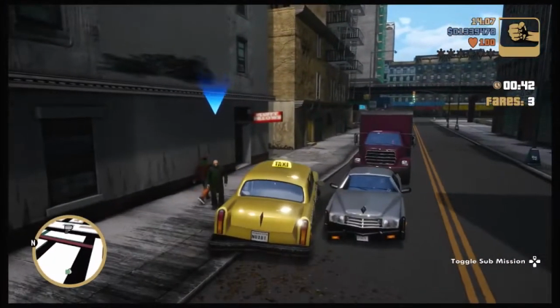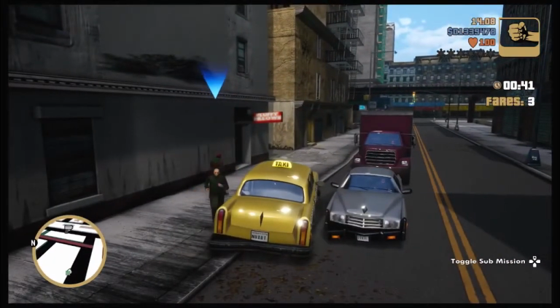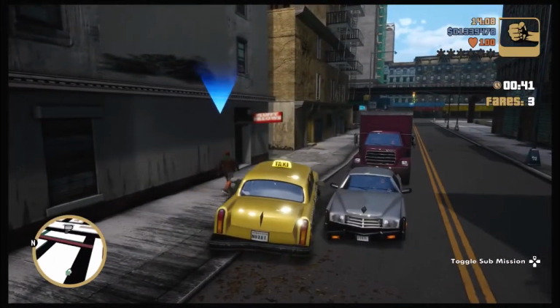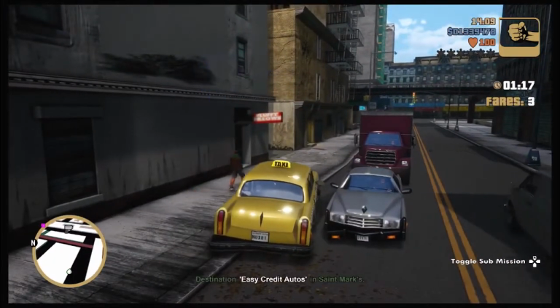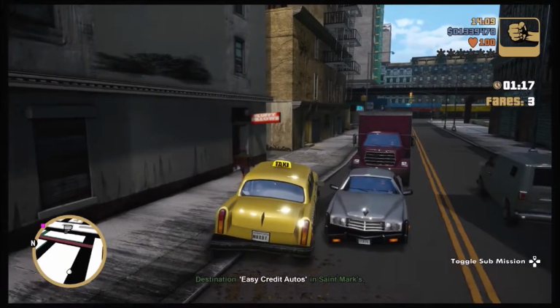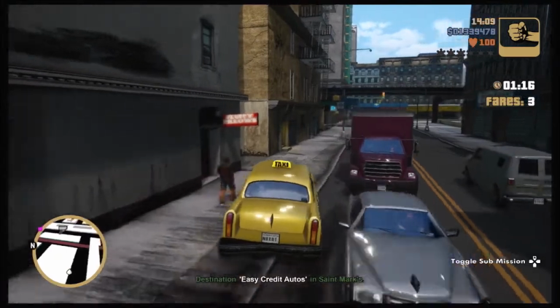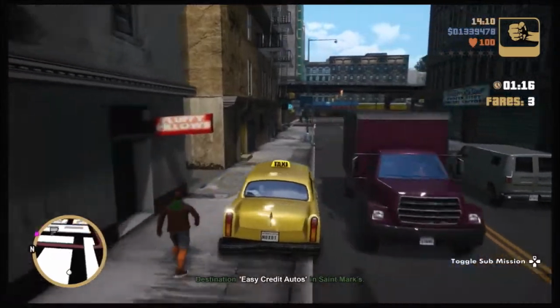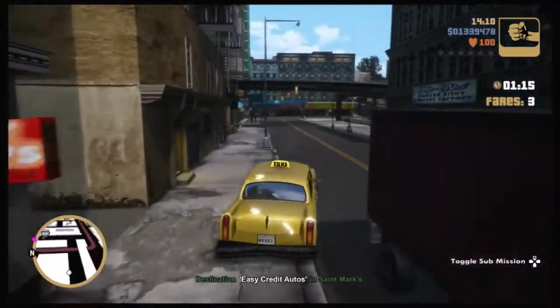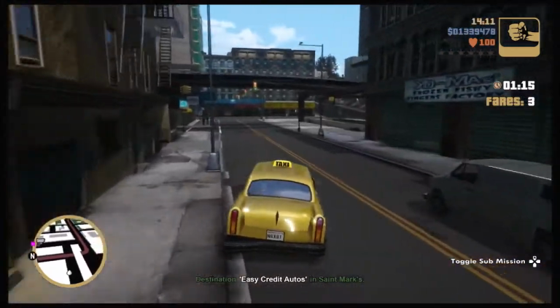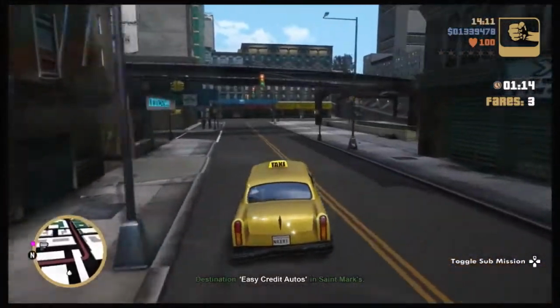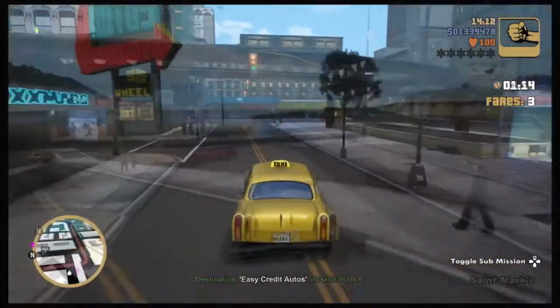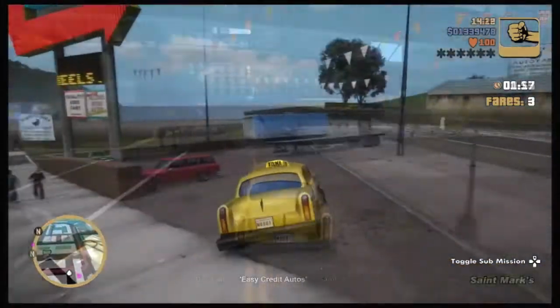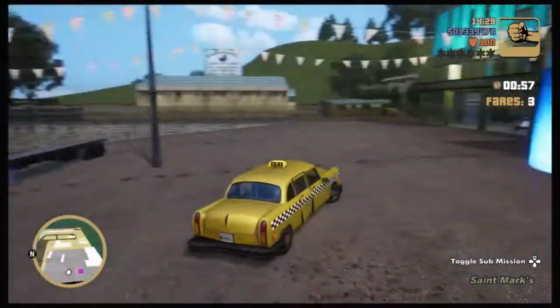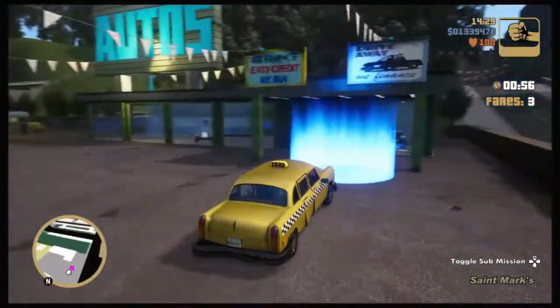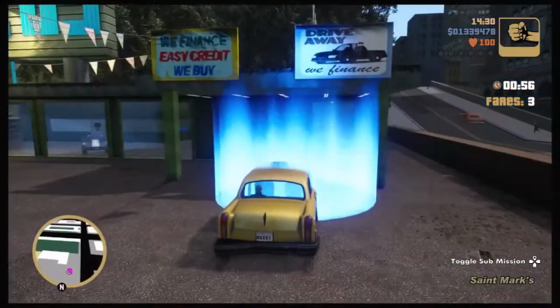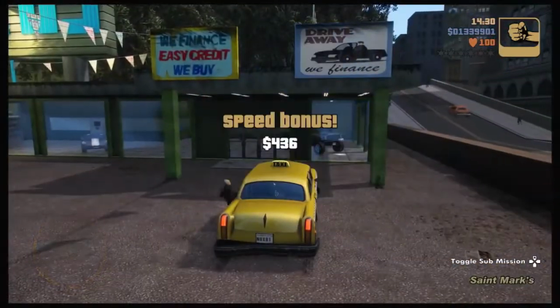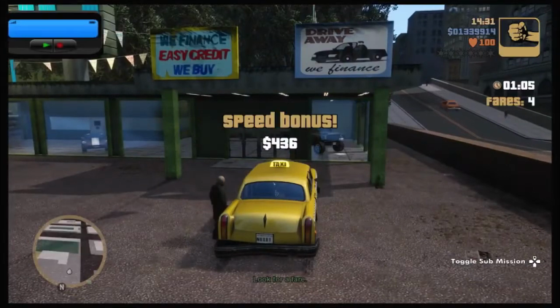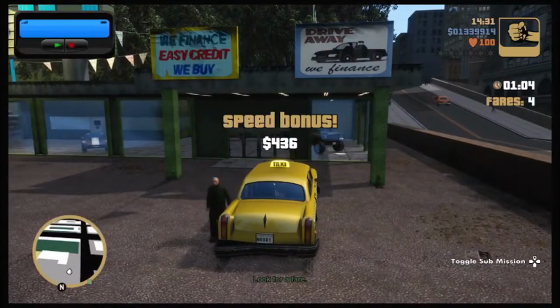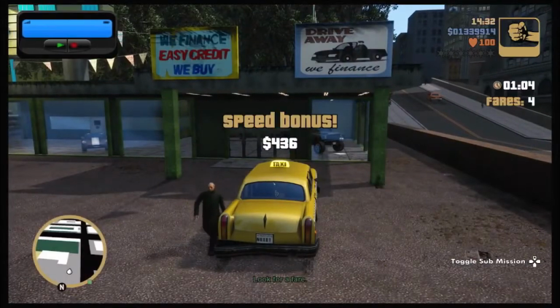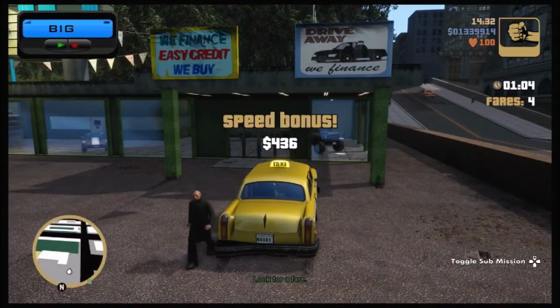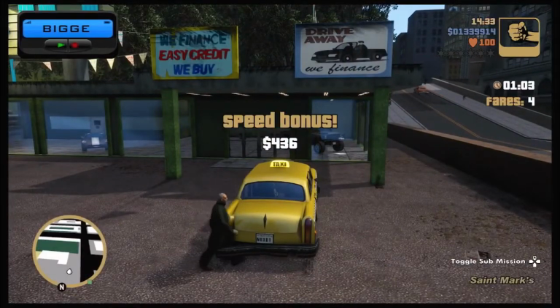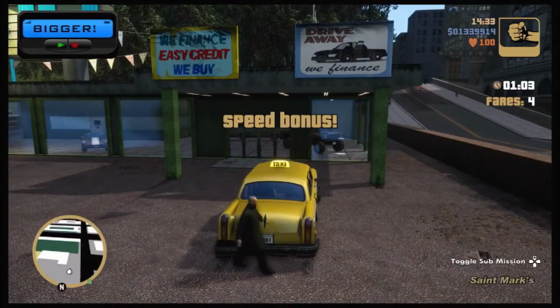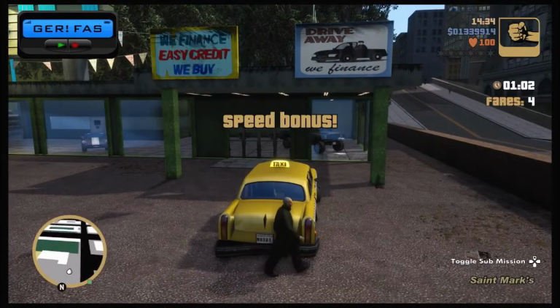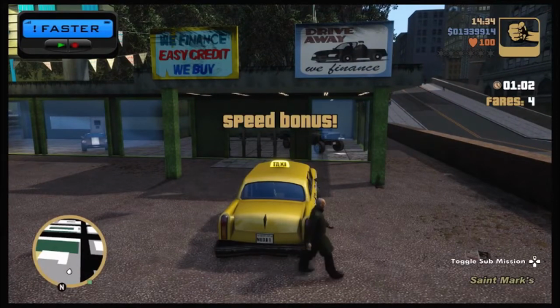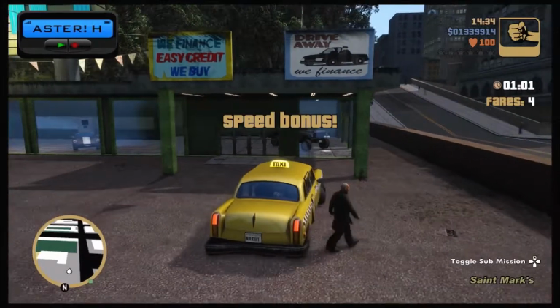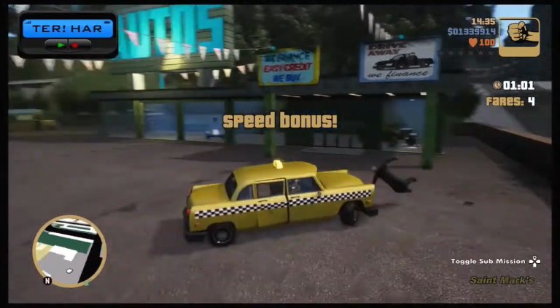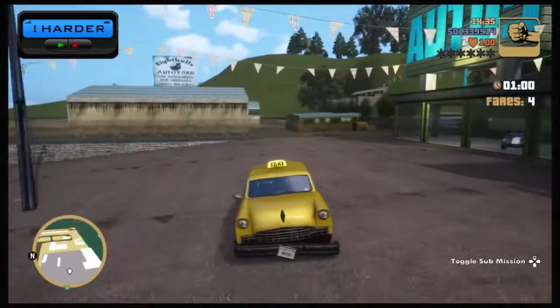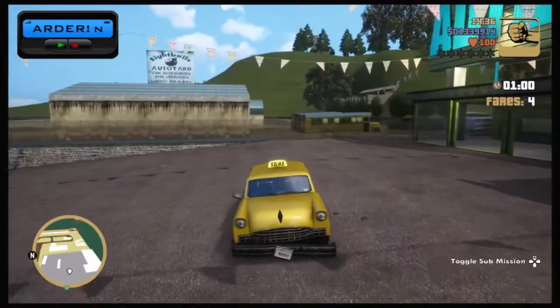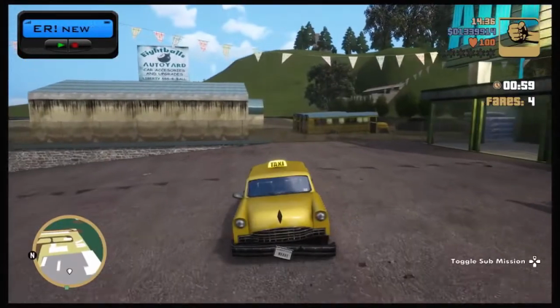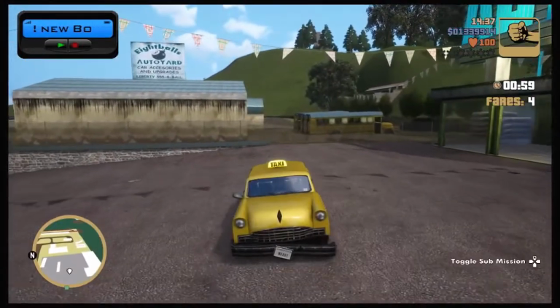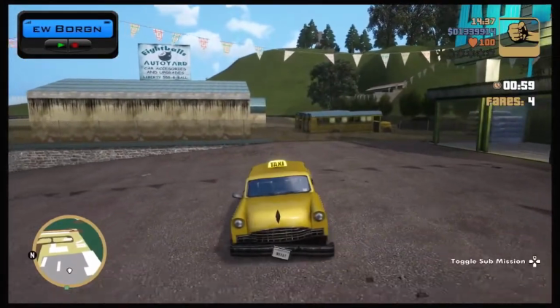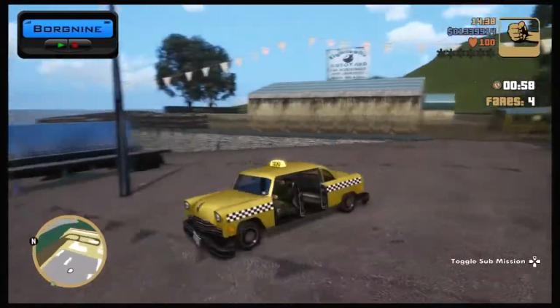This will start a timer where you will need to find a fare and take them to their destination within the allotted amount of time. Repeat this 100 times and you will get a special message on your beeper from Borg 9 Taxi Company stating that they have a new and improved model available.